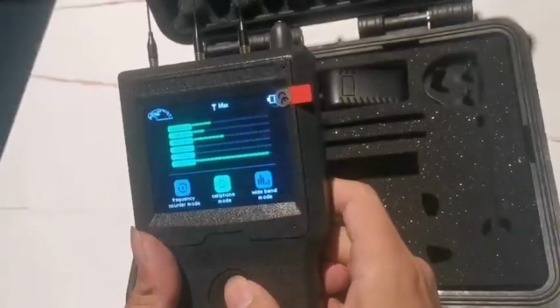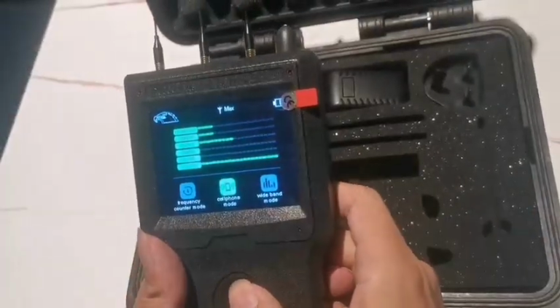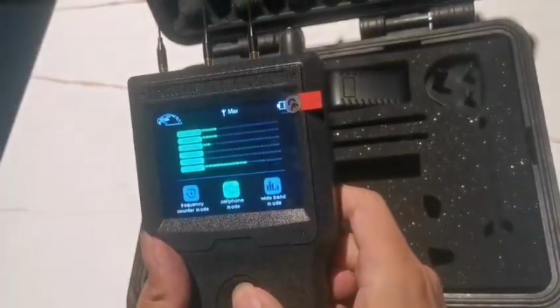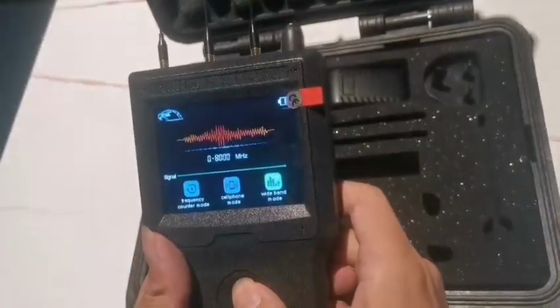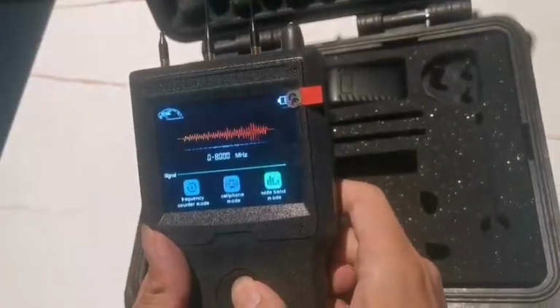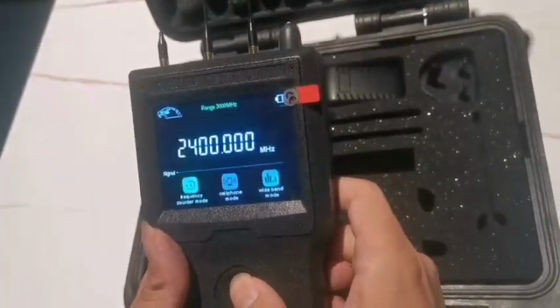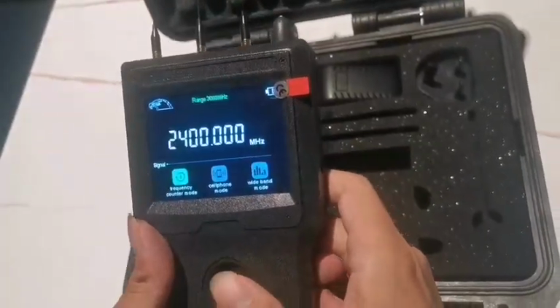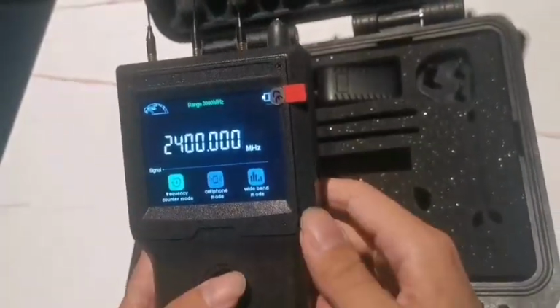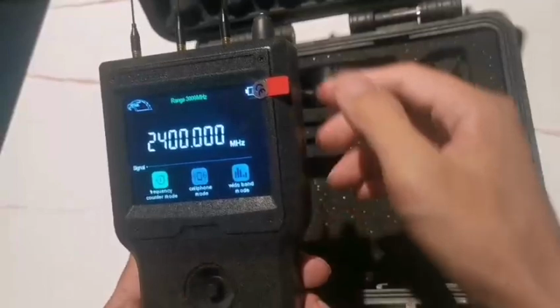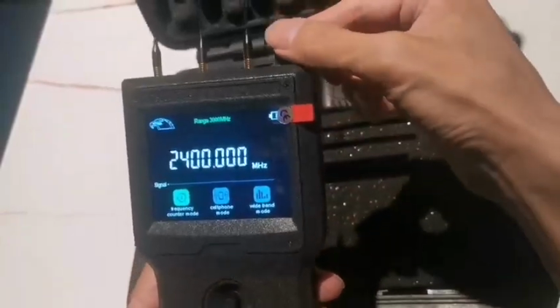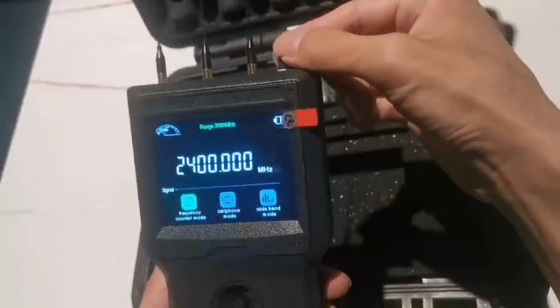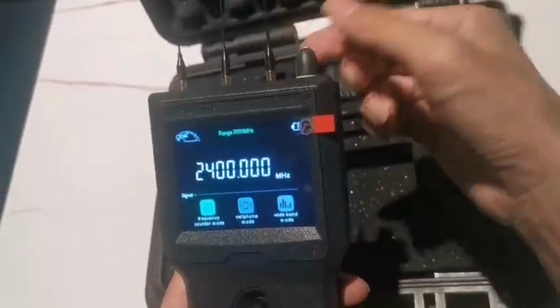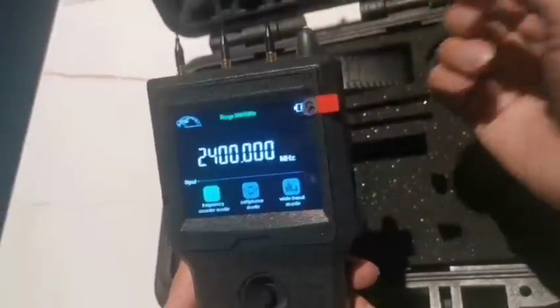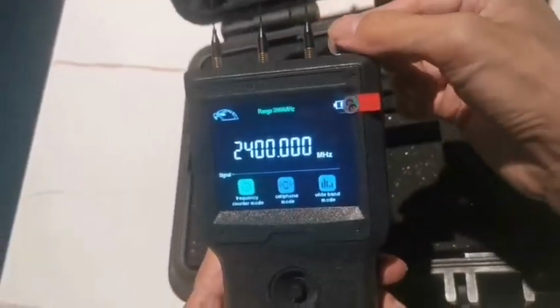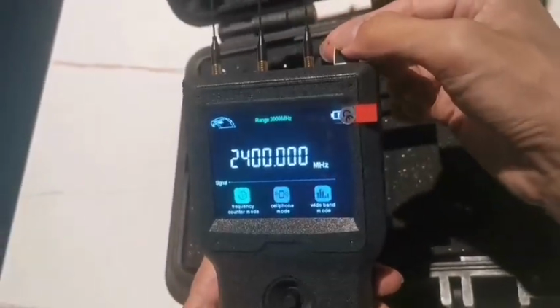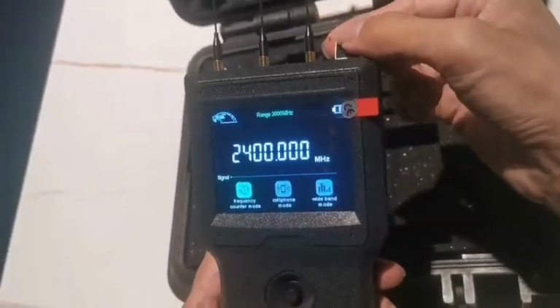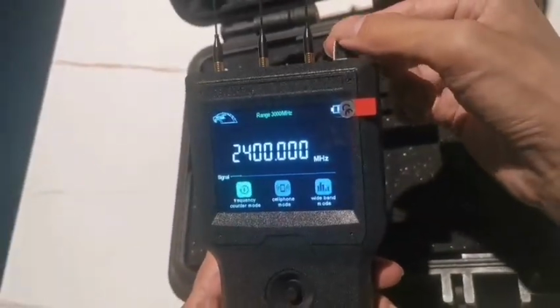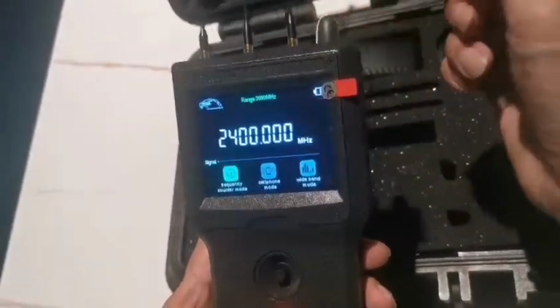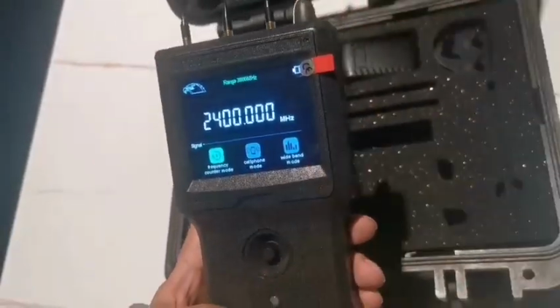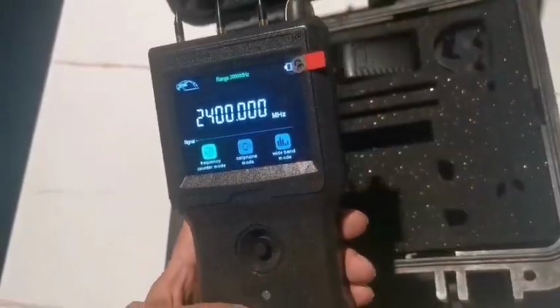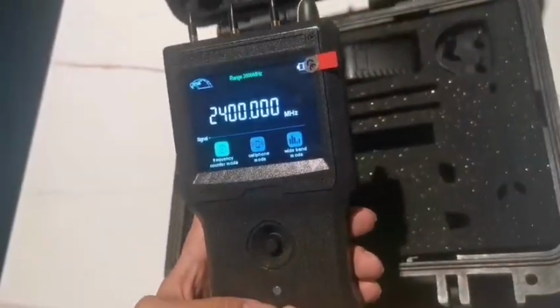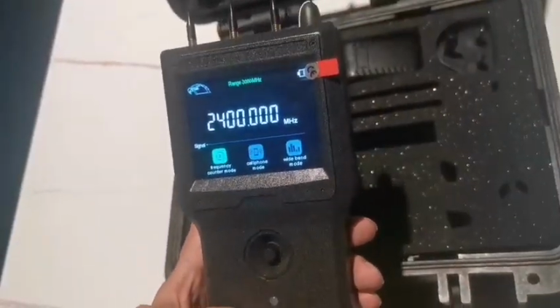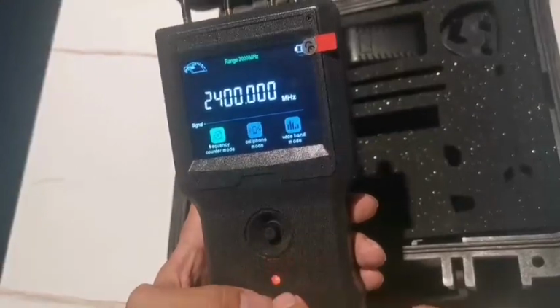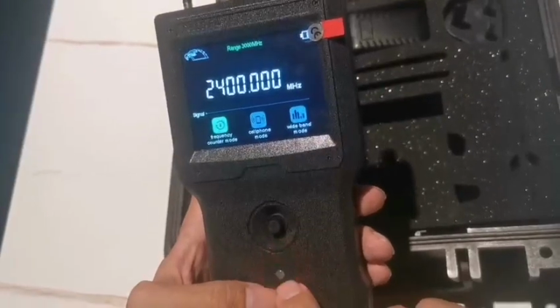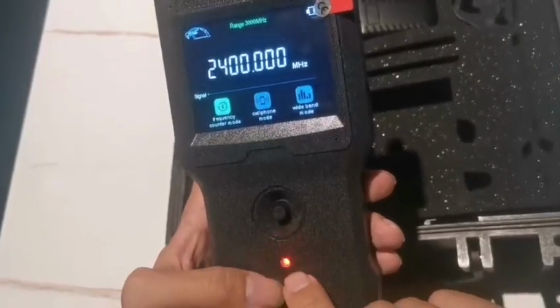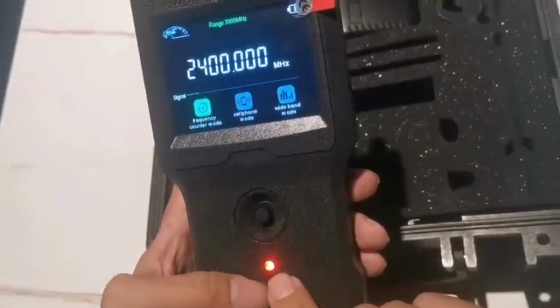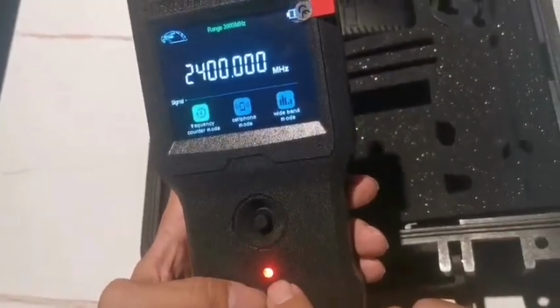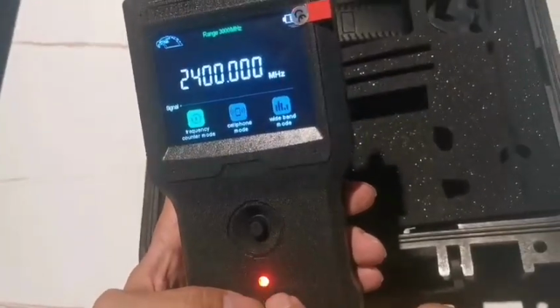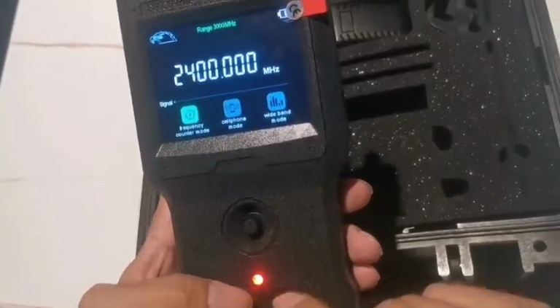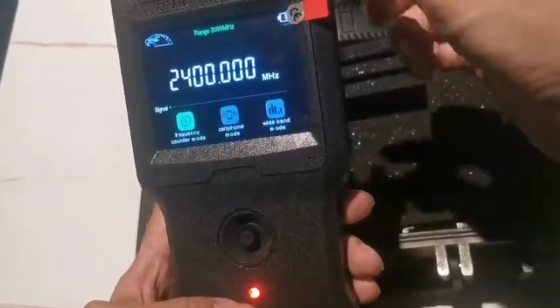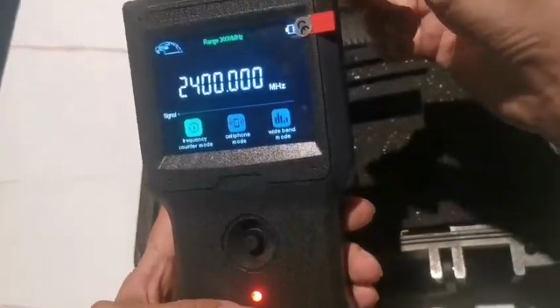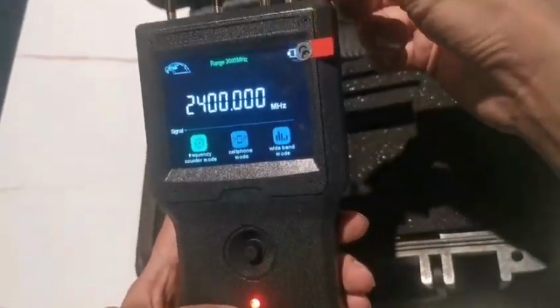Let's switch to the frequency counter mode. Before you begin detecting, you should let the red light indicator go off and stay off.